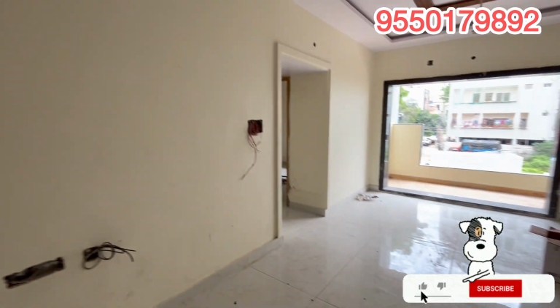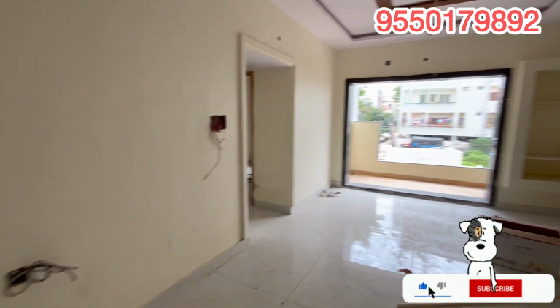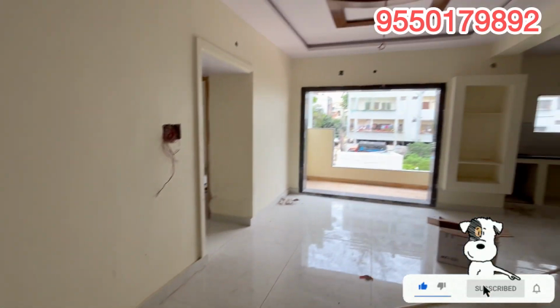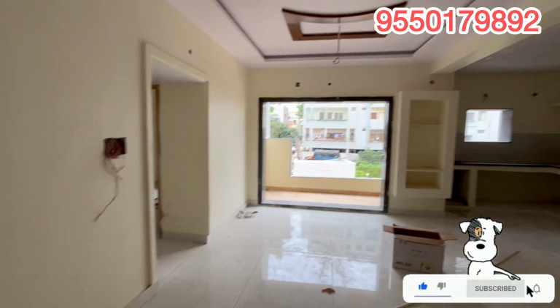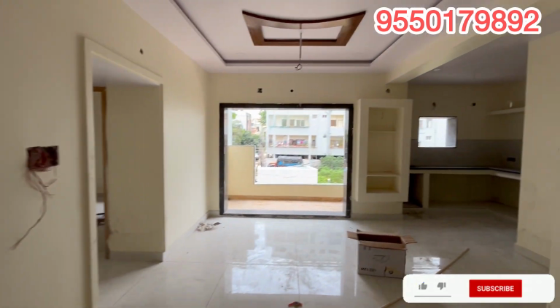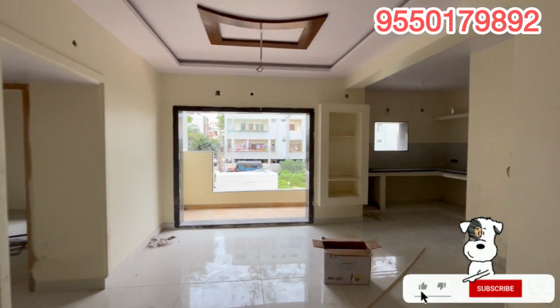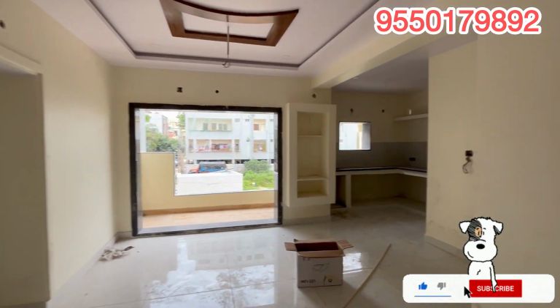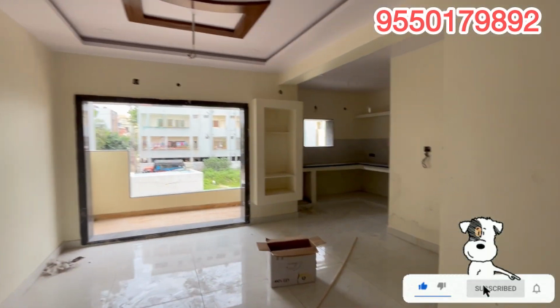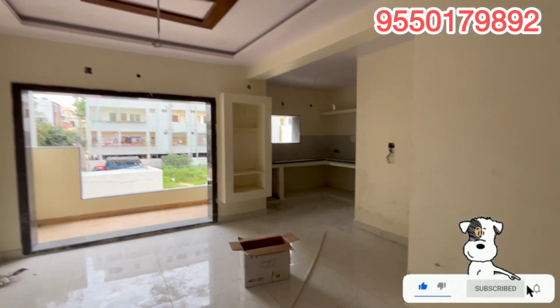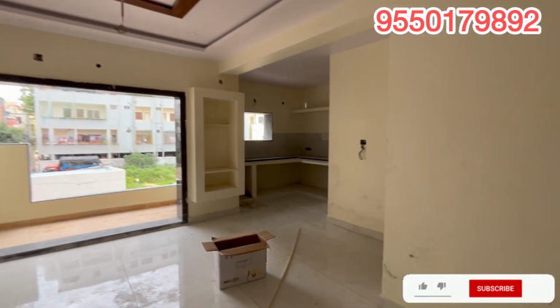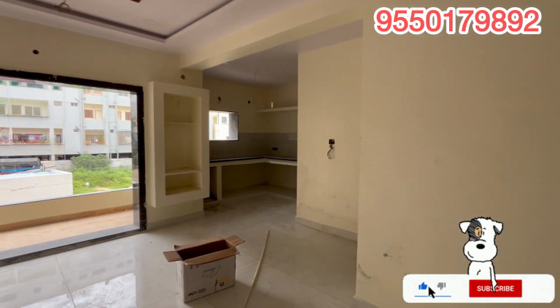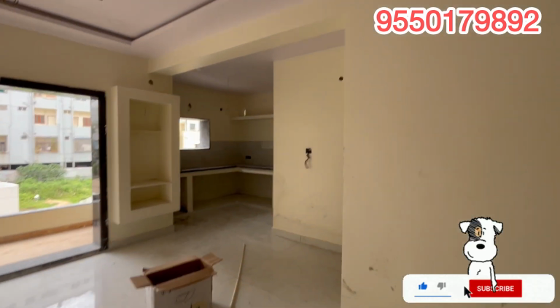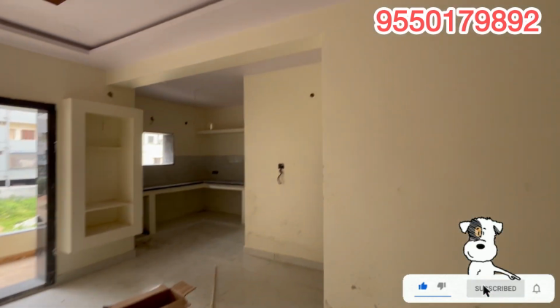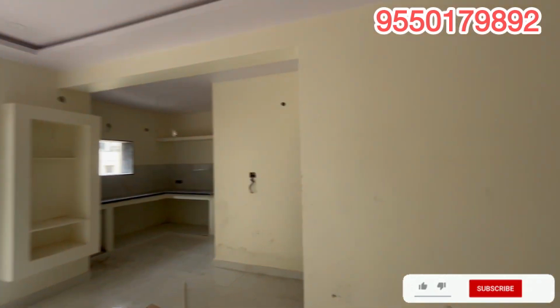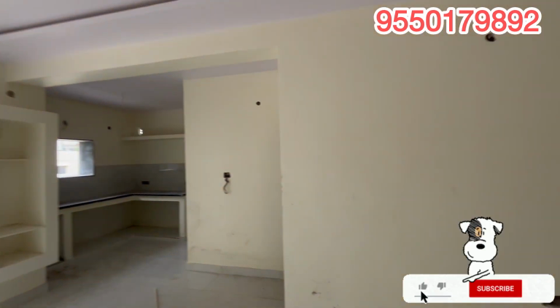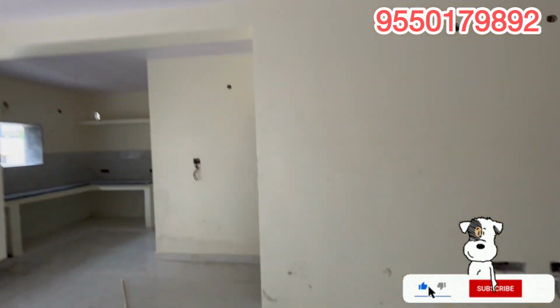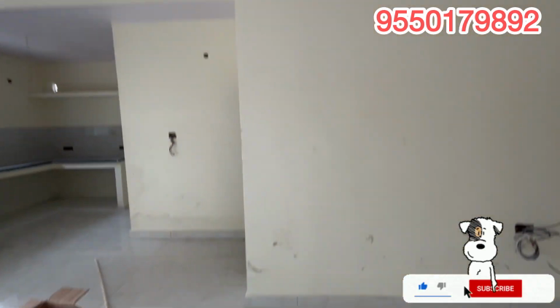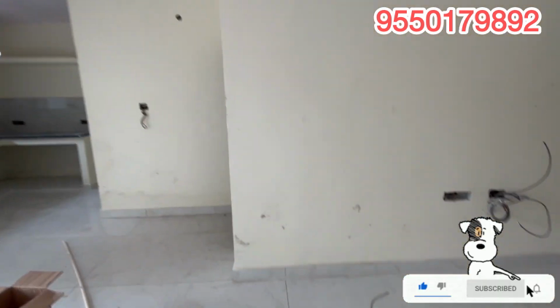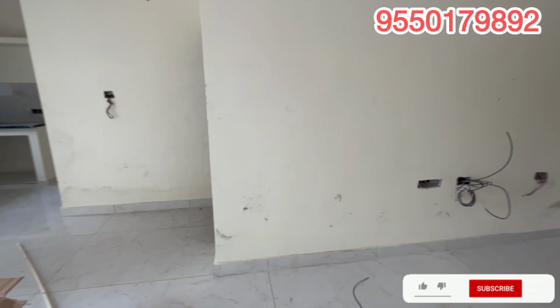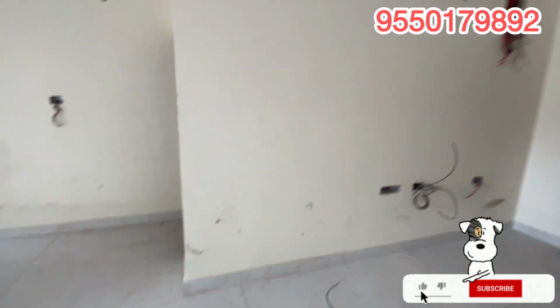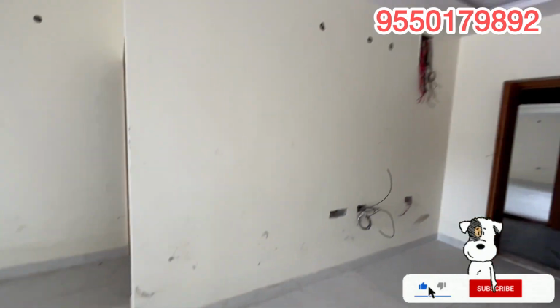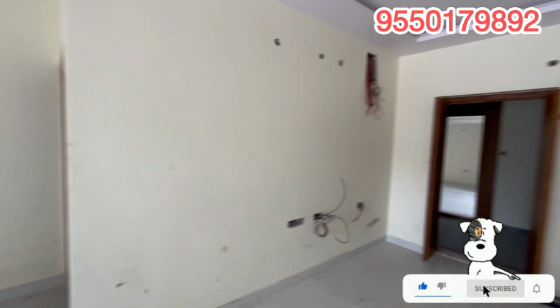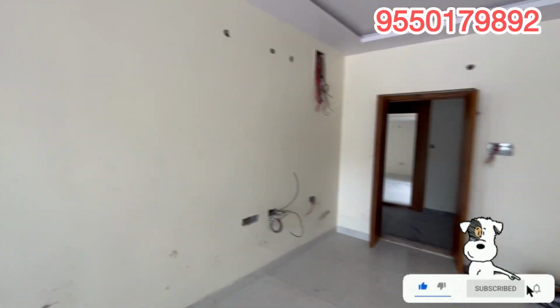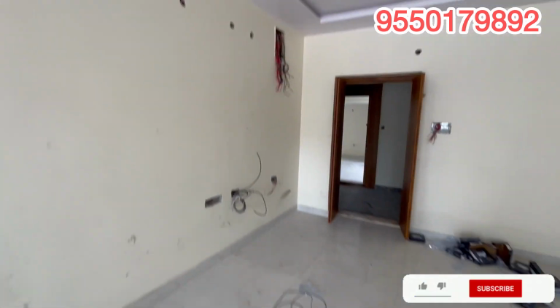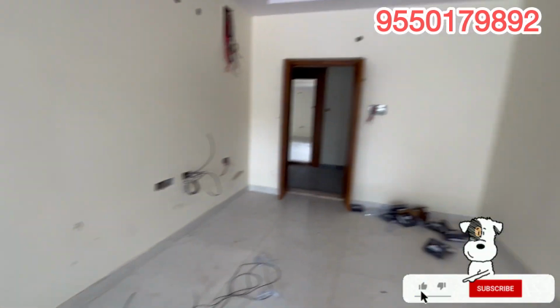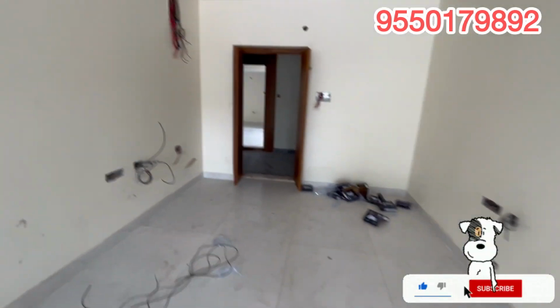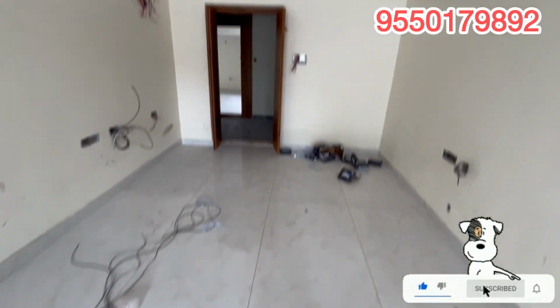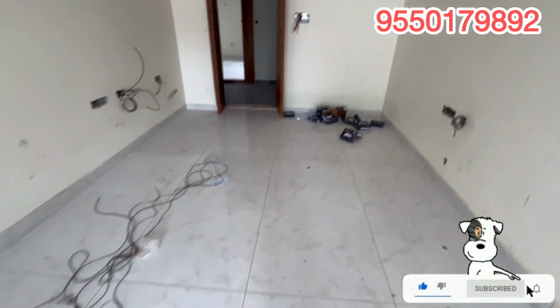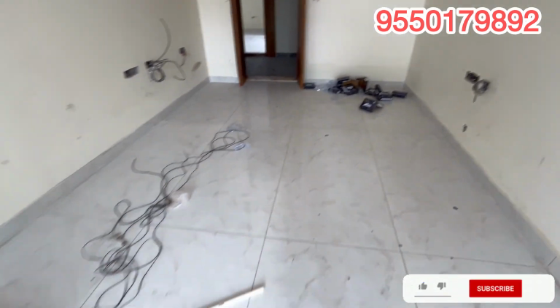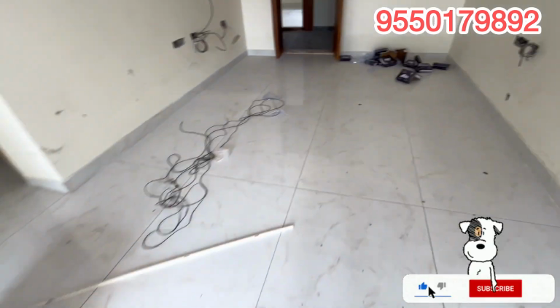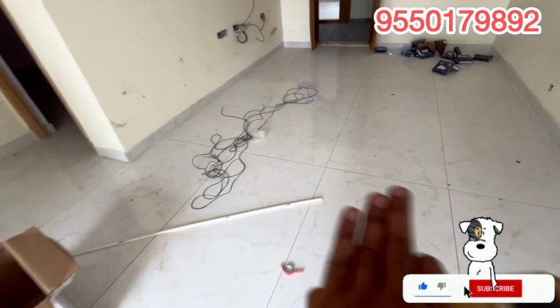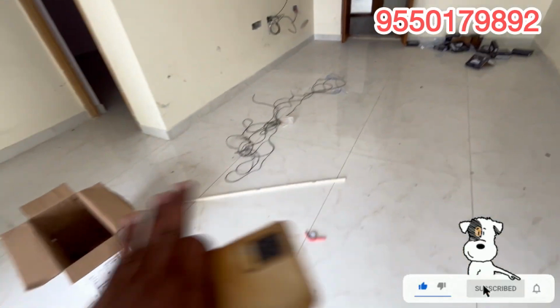80% home loan is available. It also has good resale value. This is the floor layout.